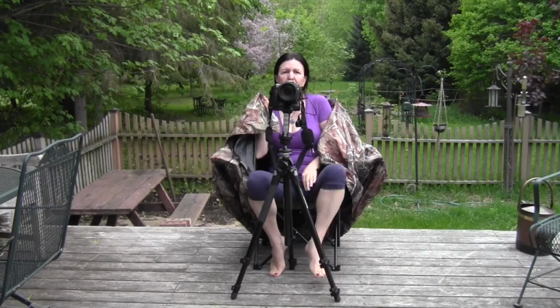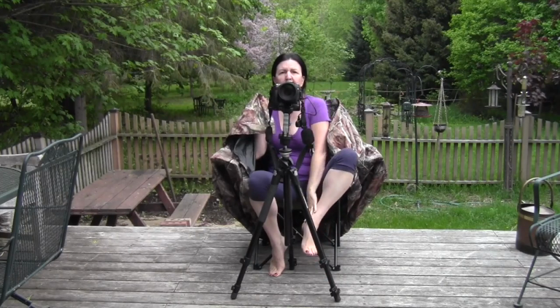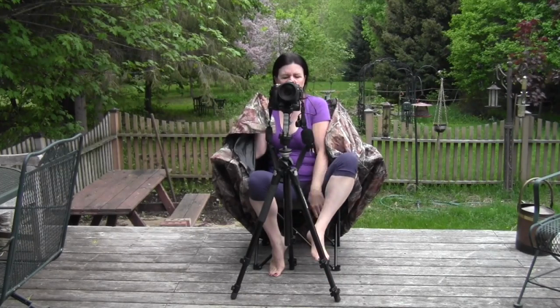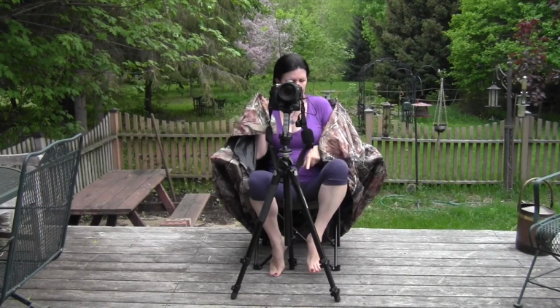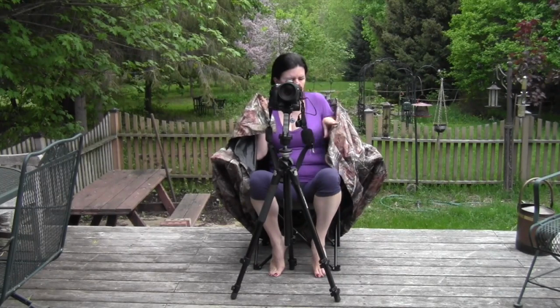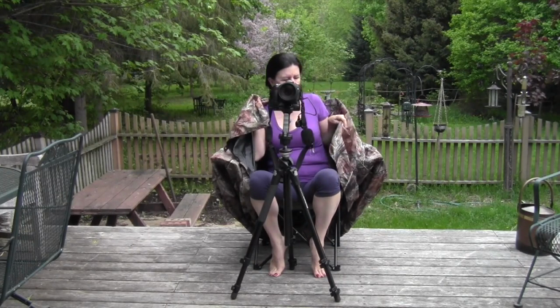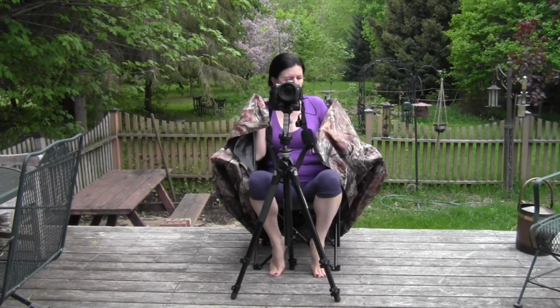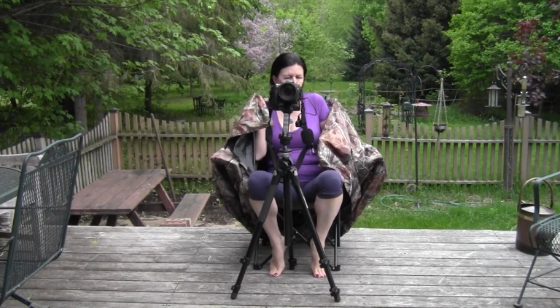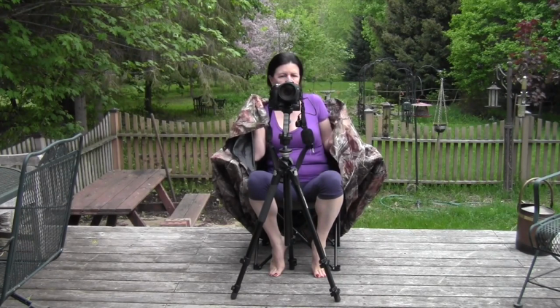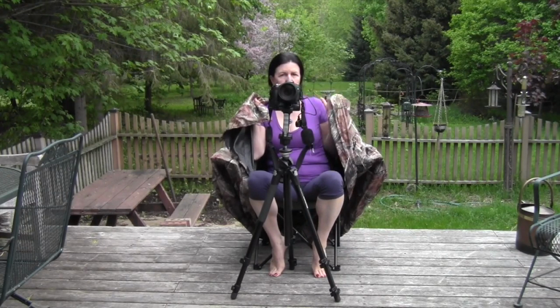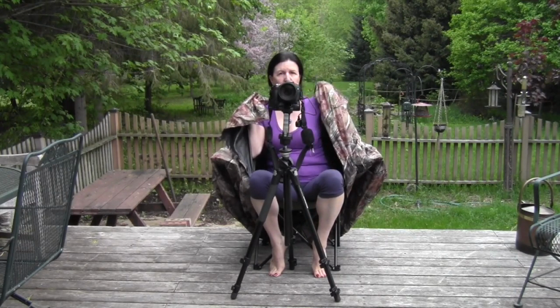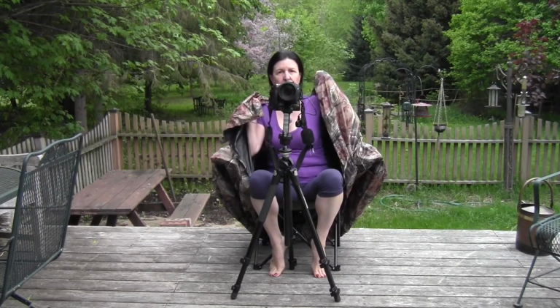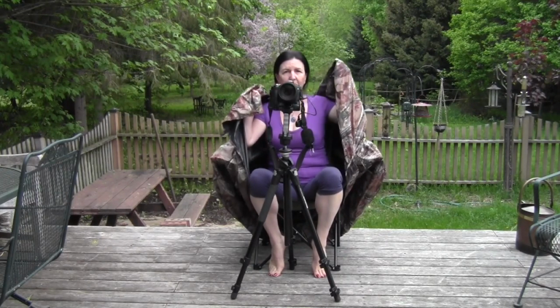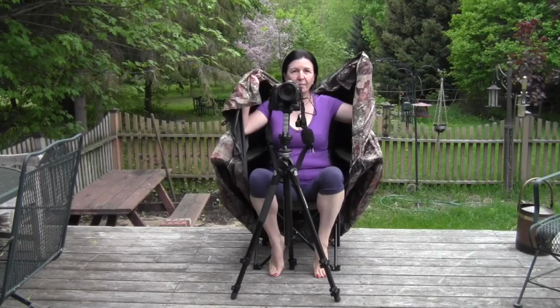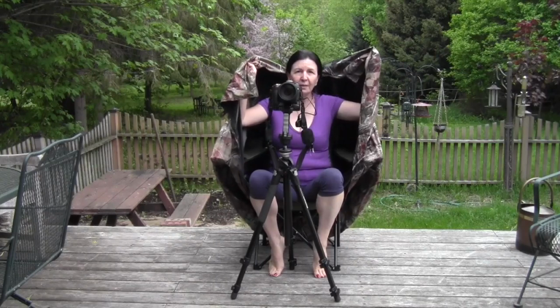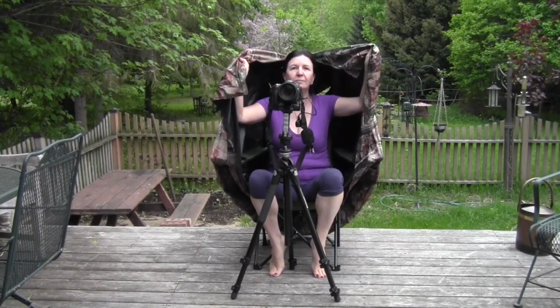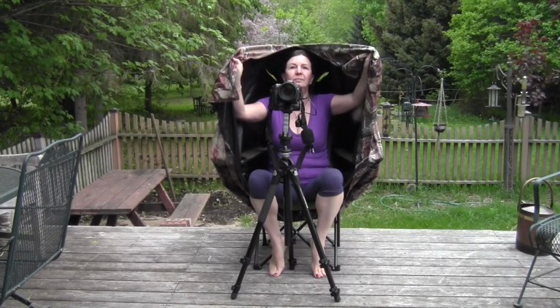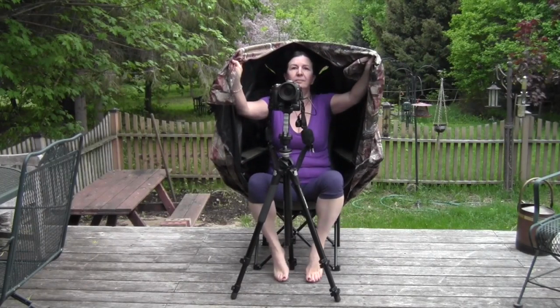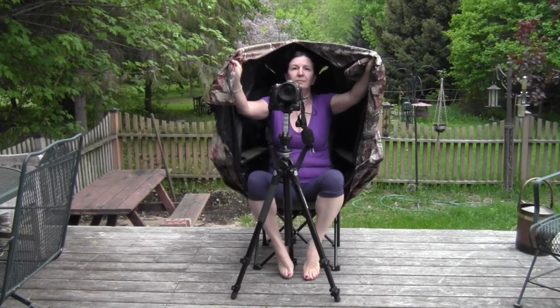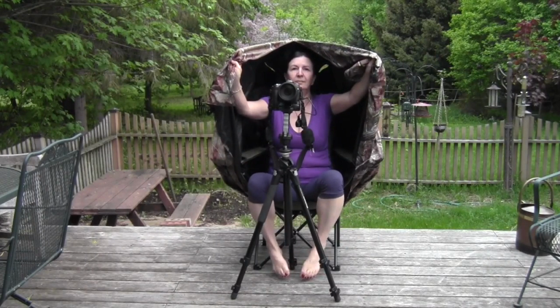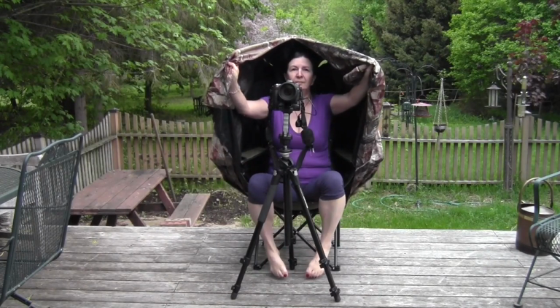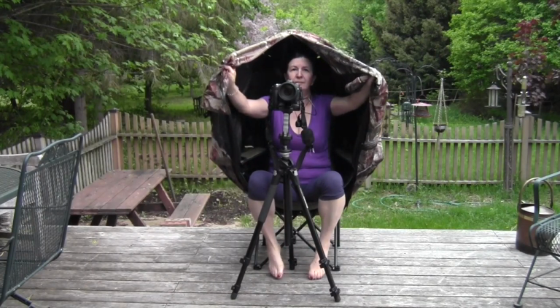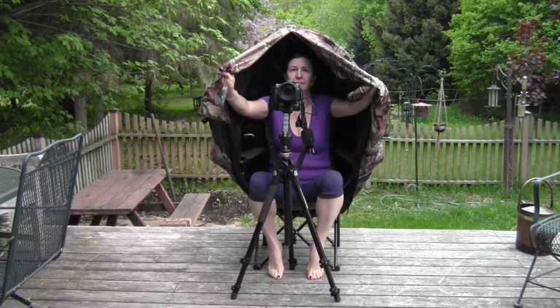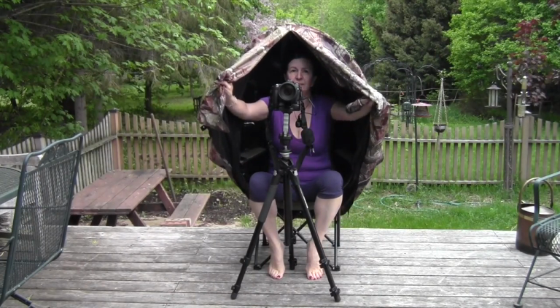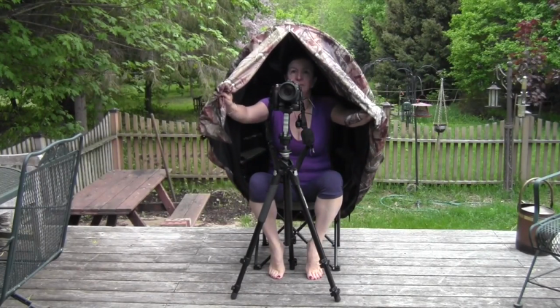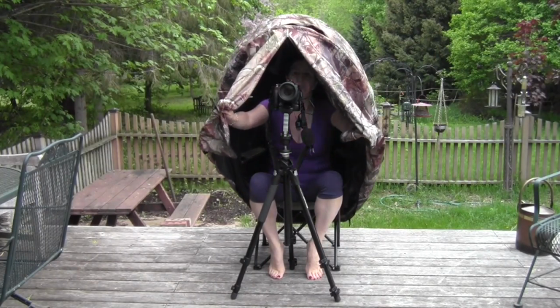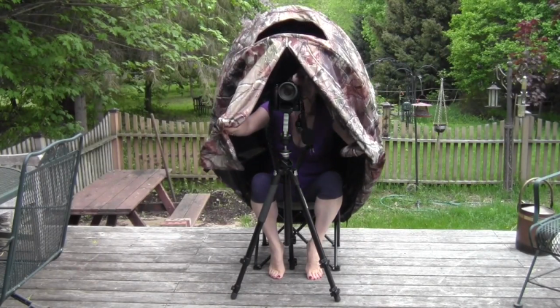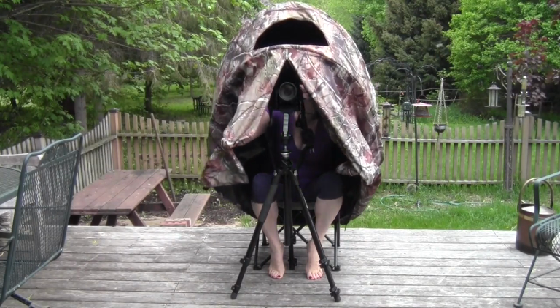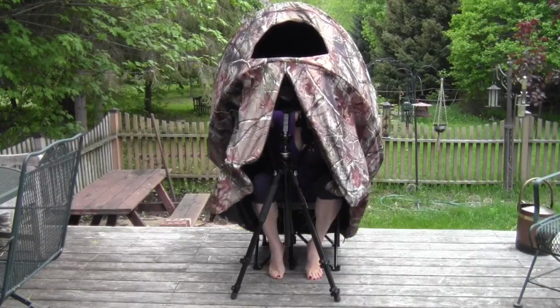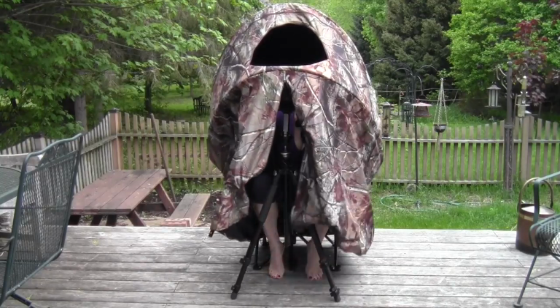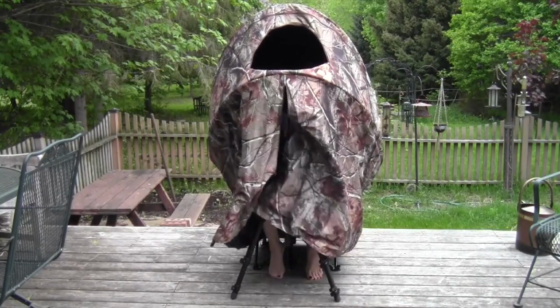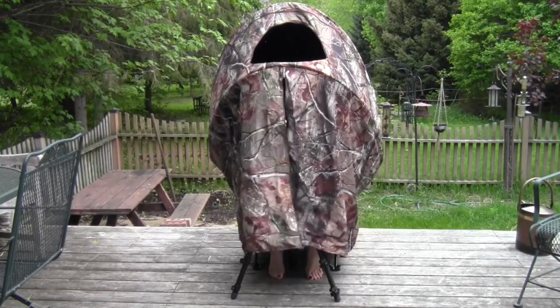This is a demonstration of the camouflage chair that is meant more for hunters. But as photographers, there's no reason why it won't work for us for photographing birds or wild animals.